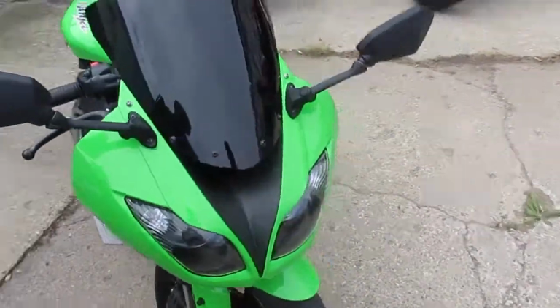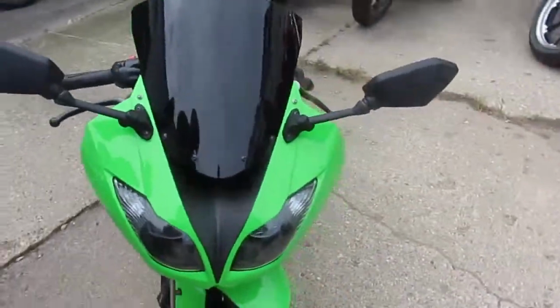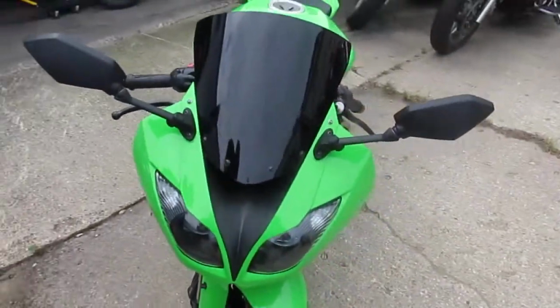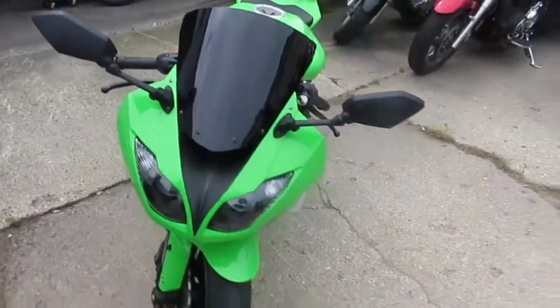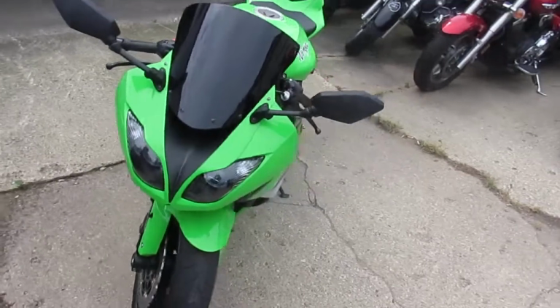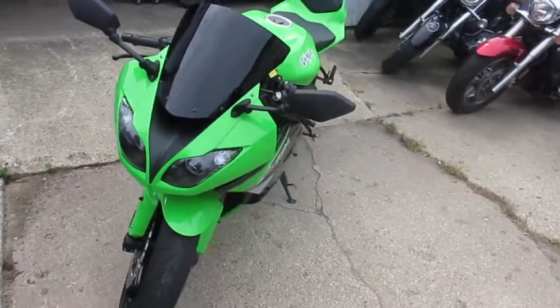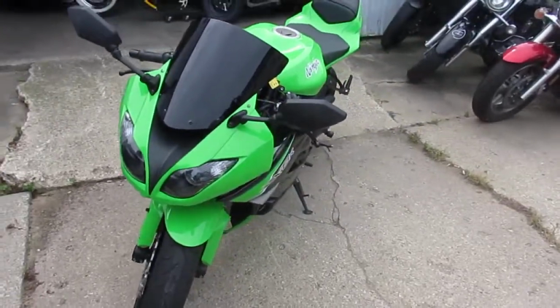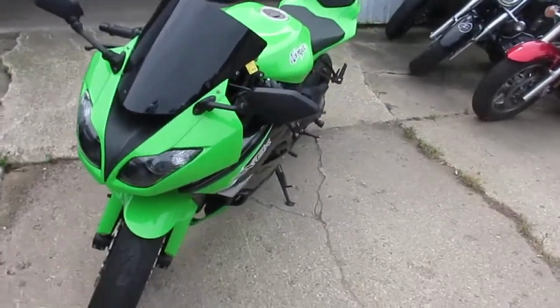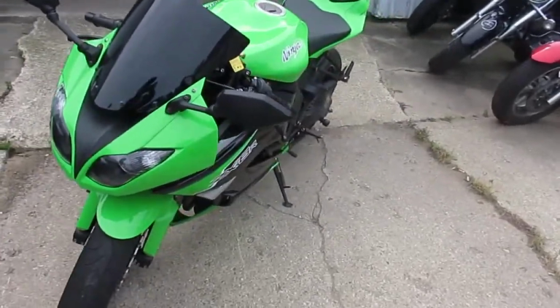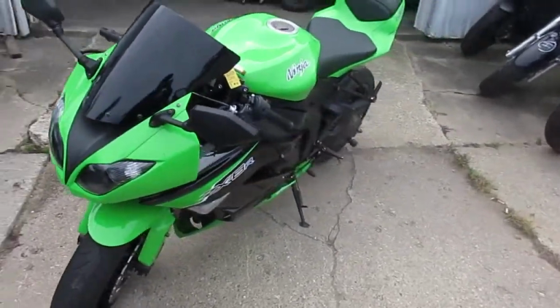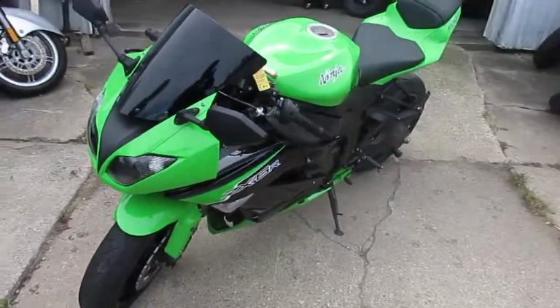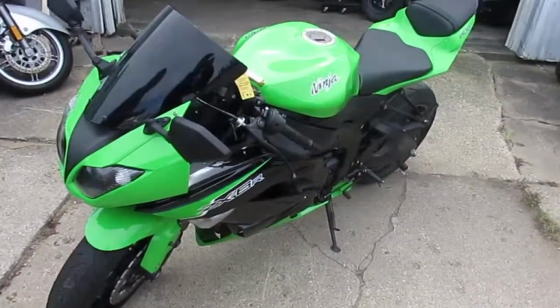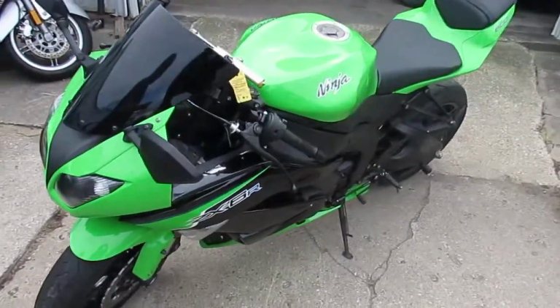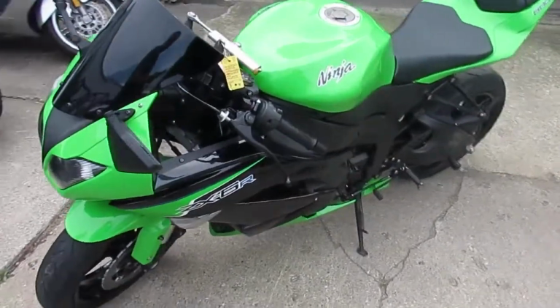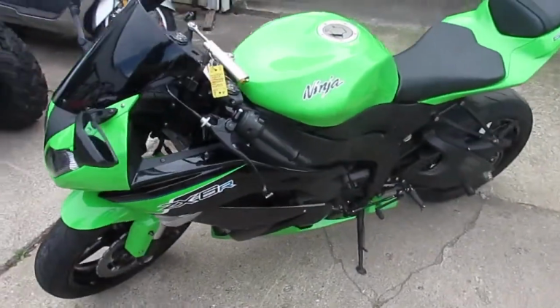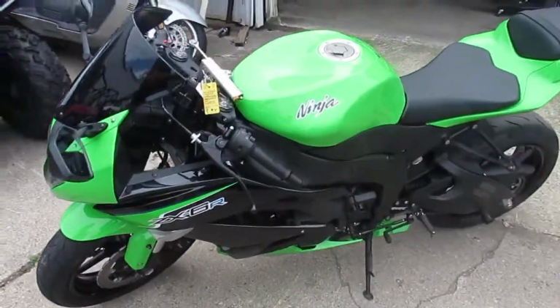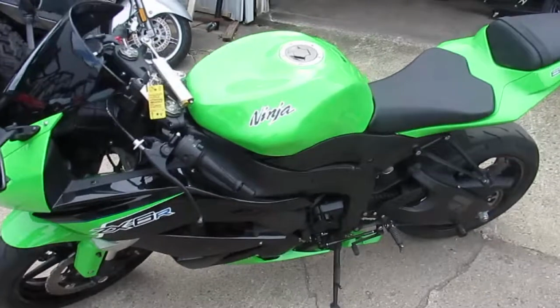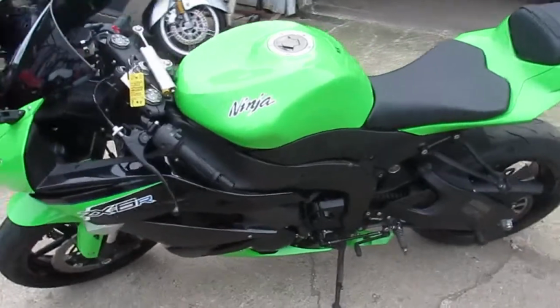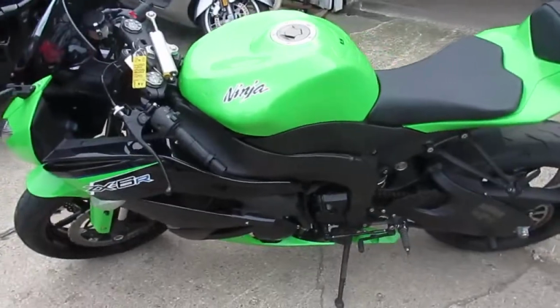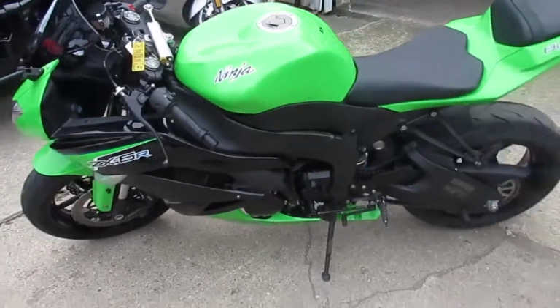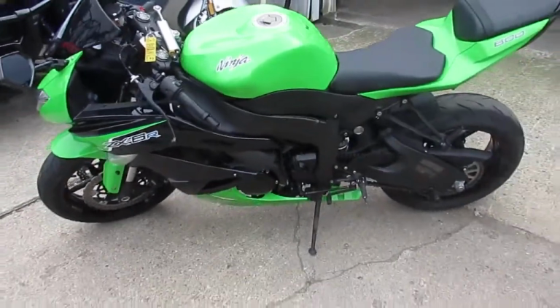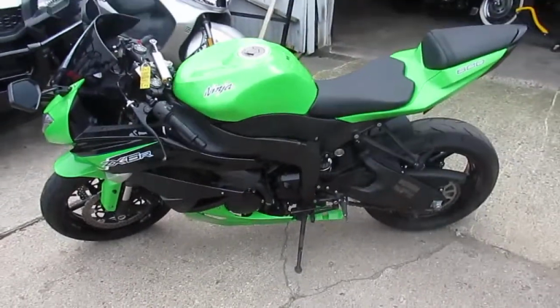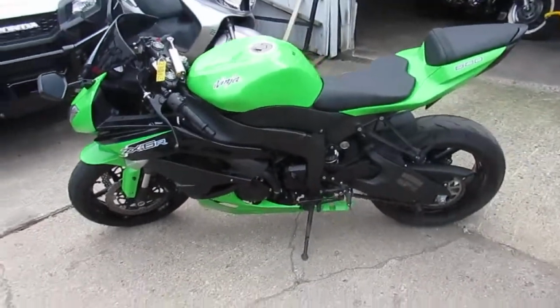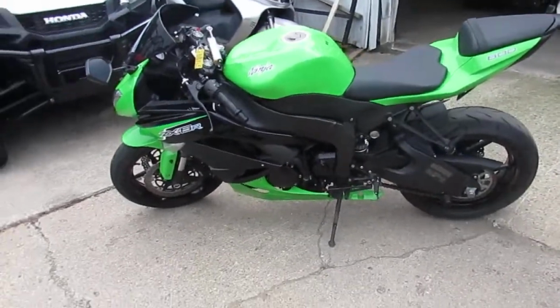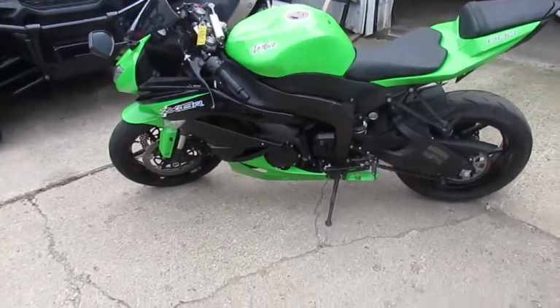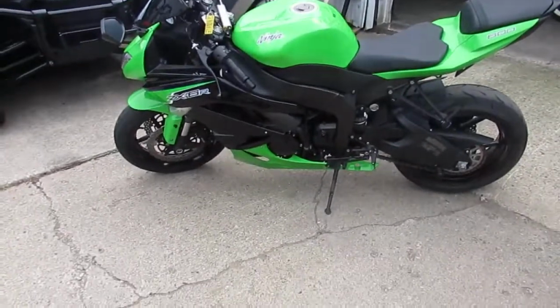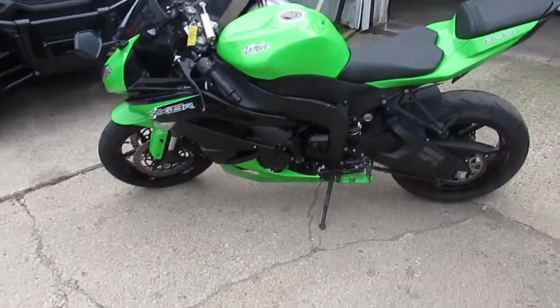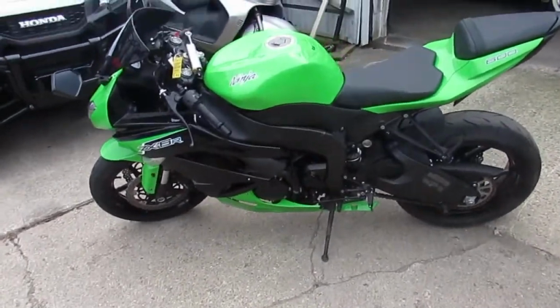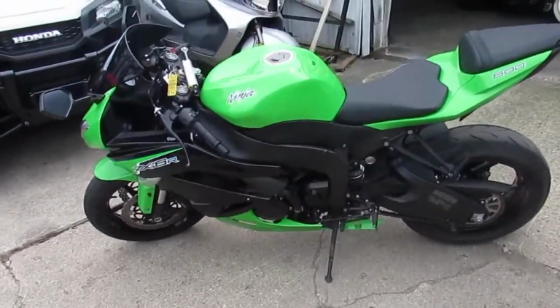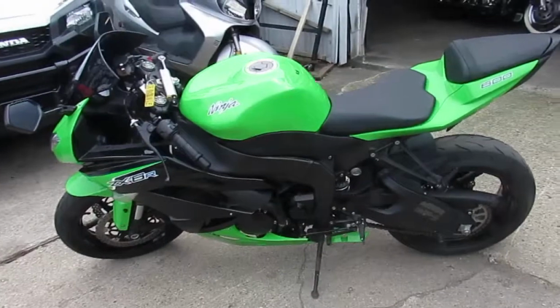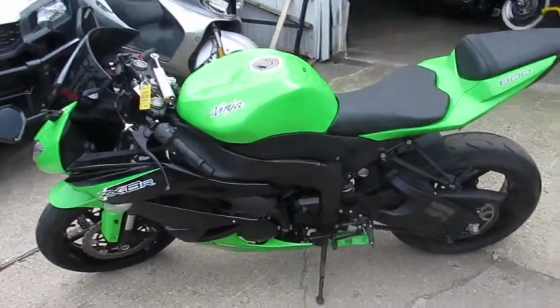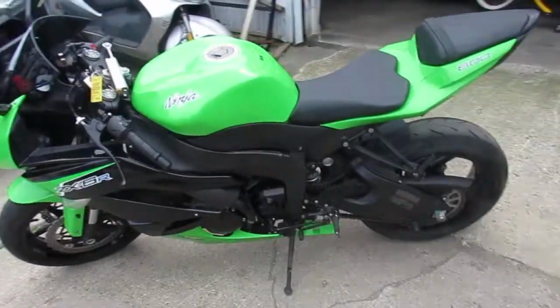It's got all the goodies. It's got the Two Brothers carbon fiber black edition exhaust. It's got the fender eliminator kit with the integrated LED brake lights. This bike only has 7,539 miles on it.